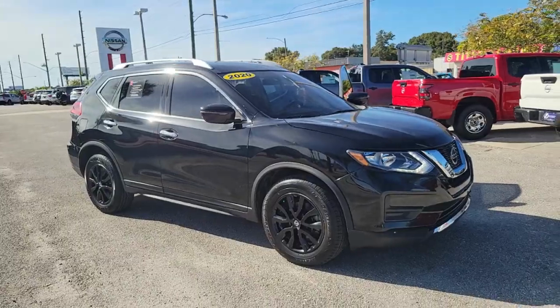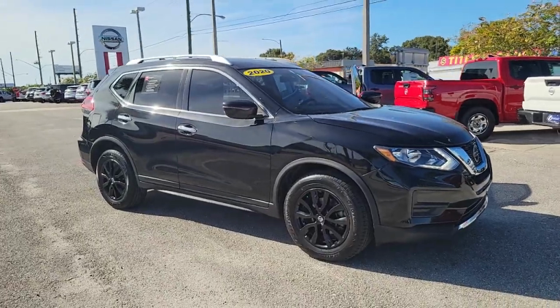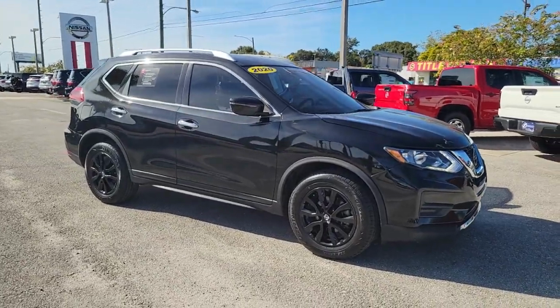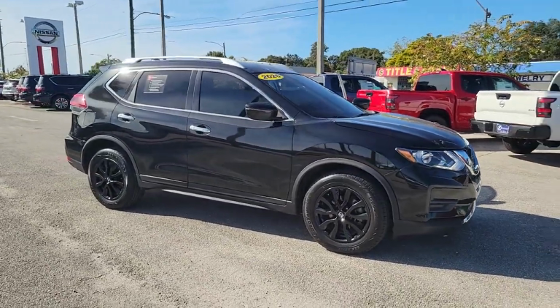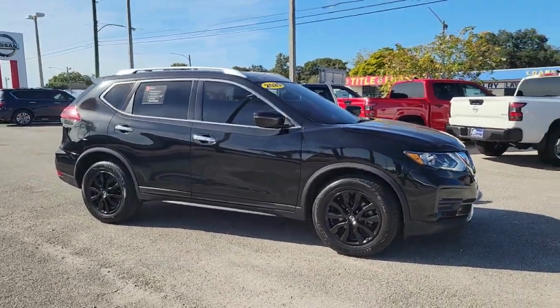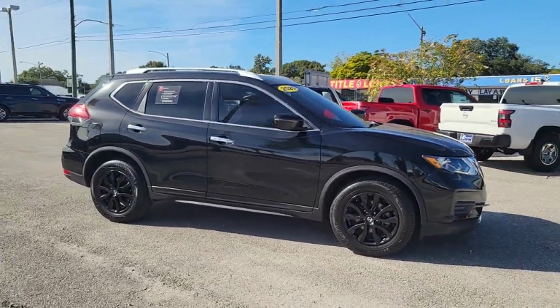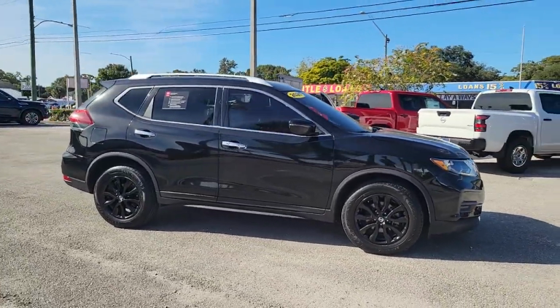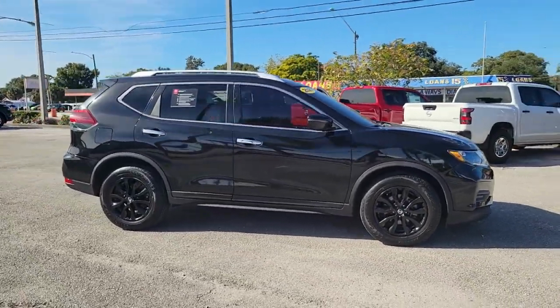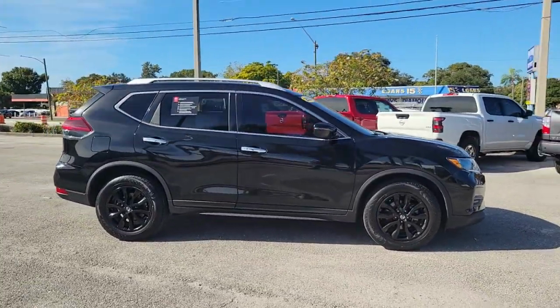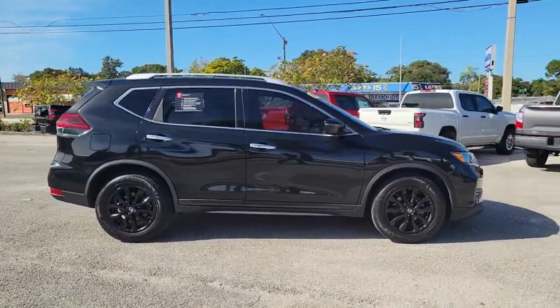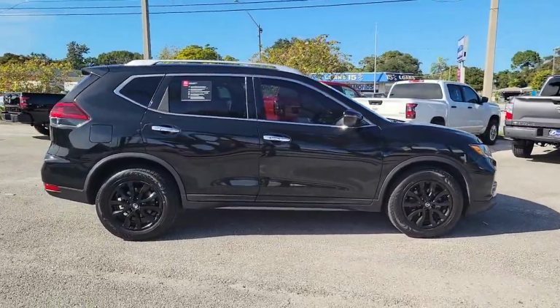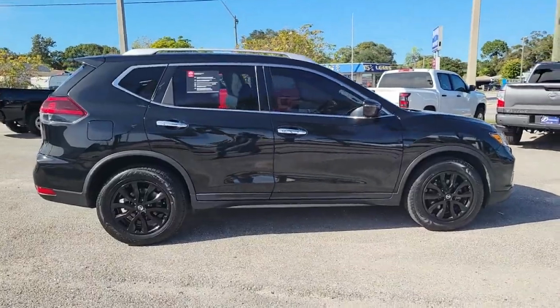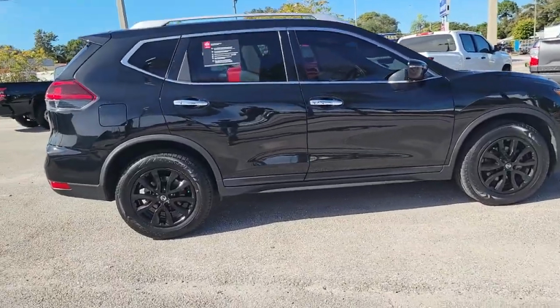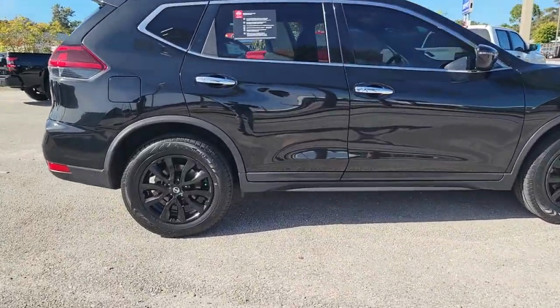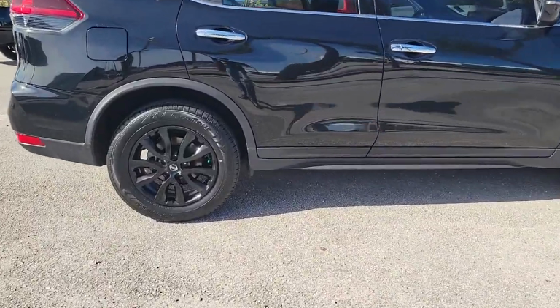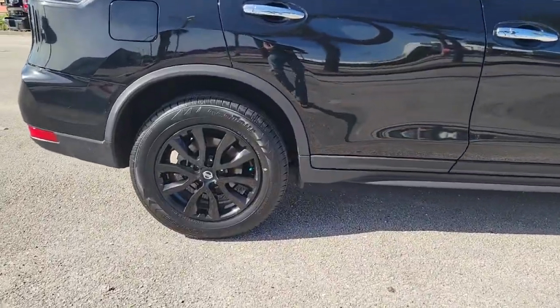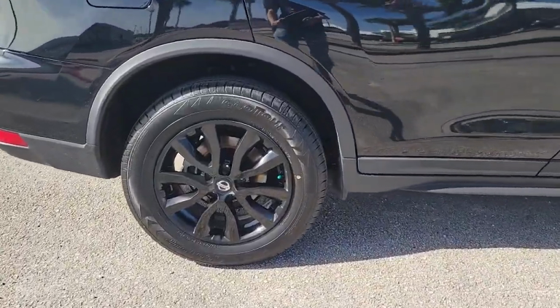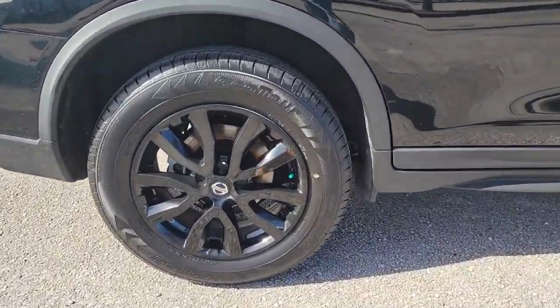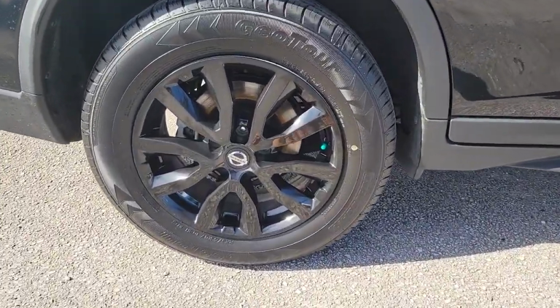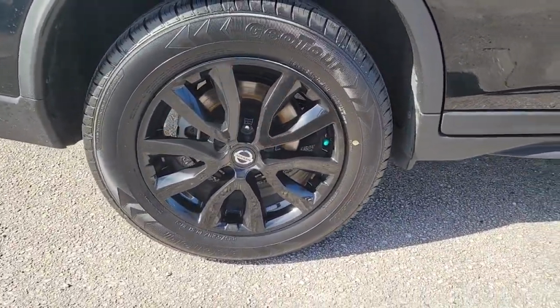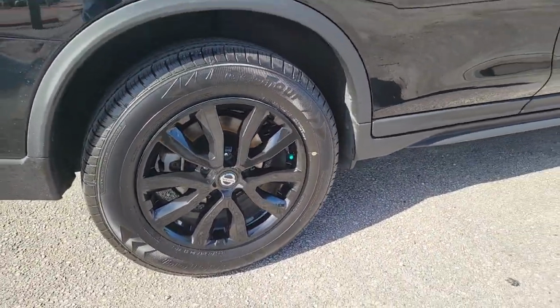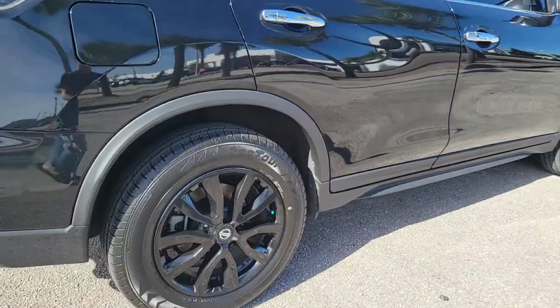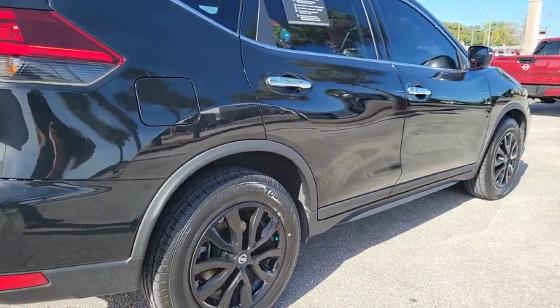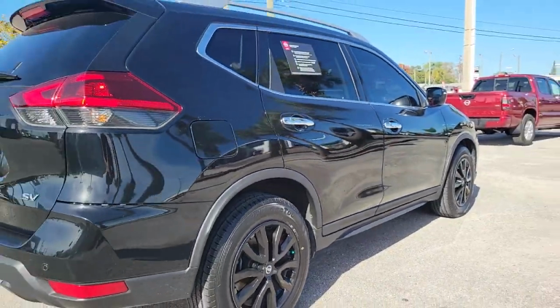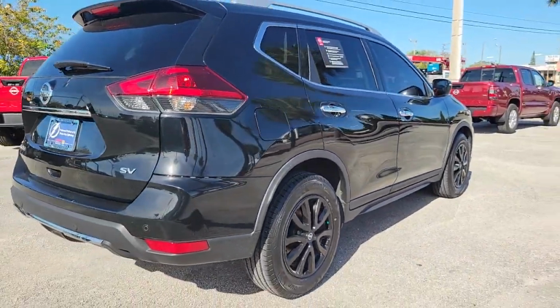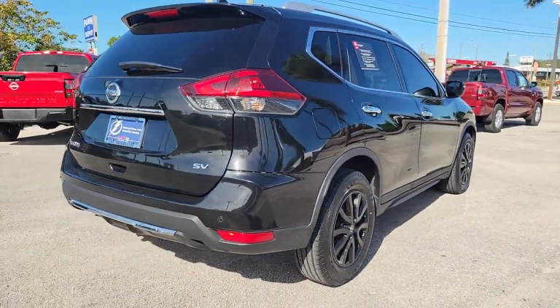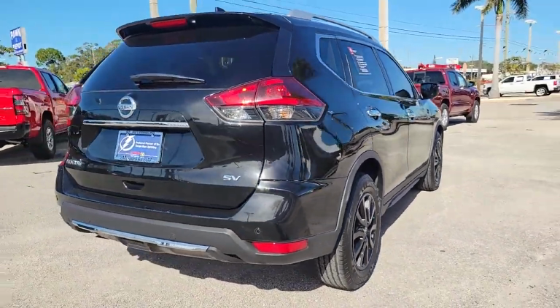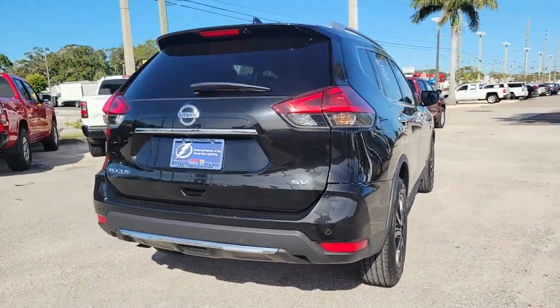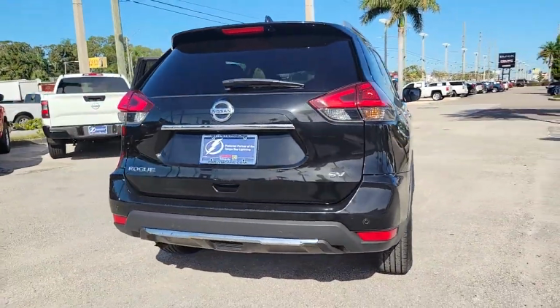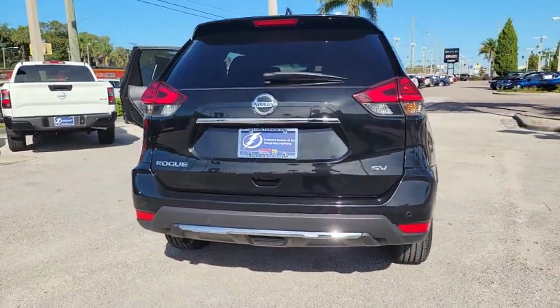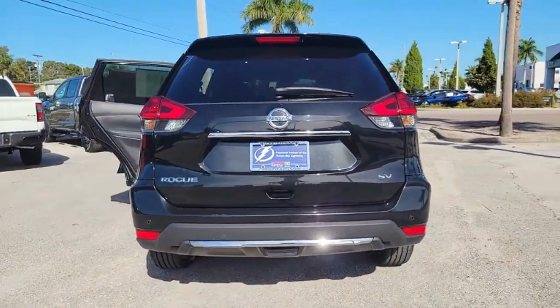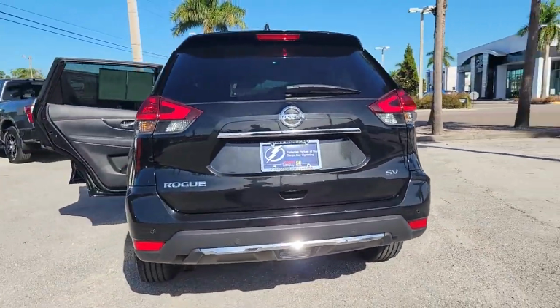You will love the features of this 2020 Nissan Rogue. With less than 60,000 miles on the odometer, this vehicle provides excellent value. Here's a stylish, efficient Rogue that has the features you need to stay on top of today's demanding lifestyle.